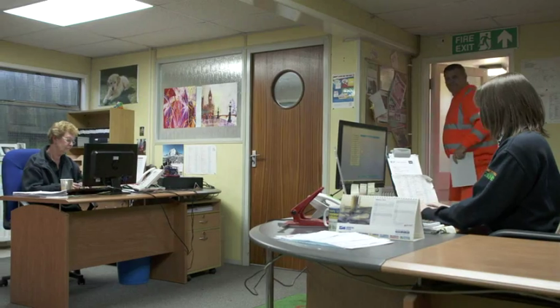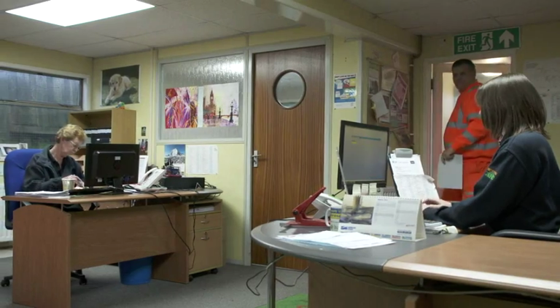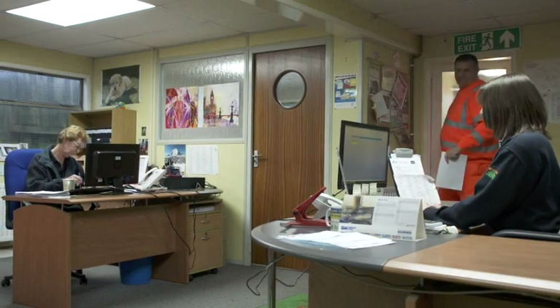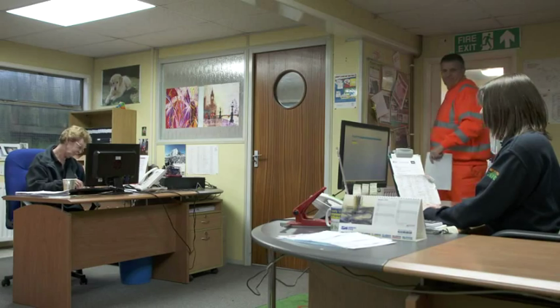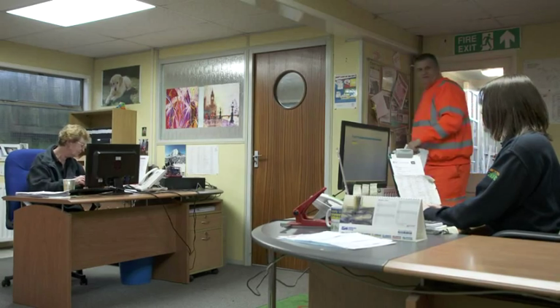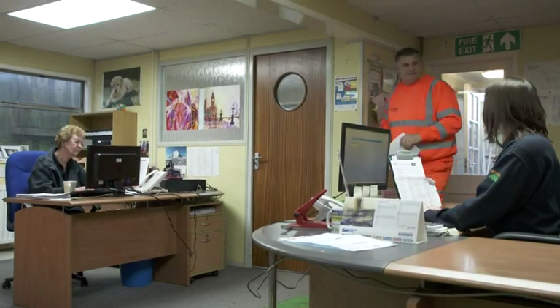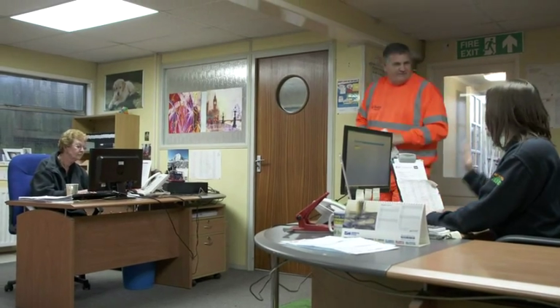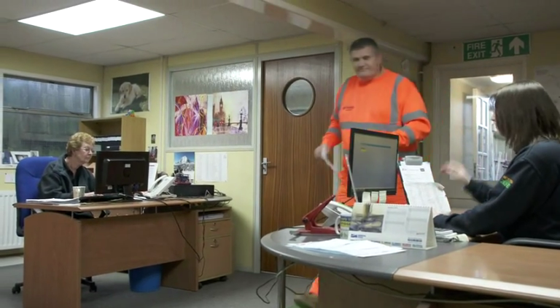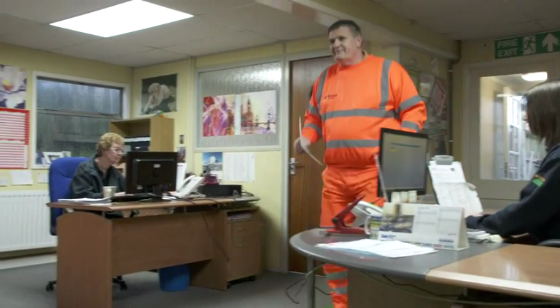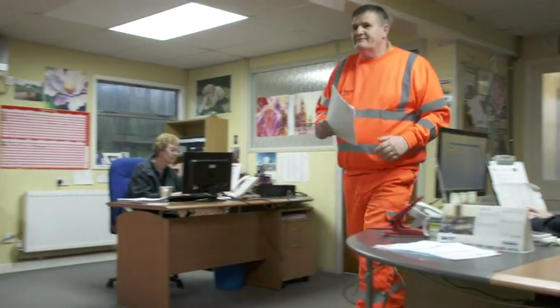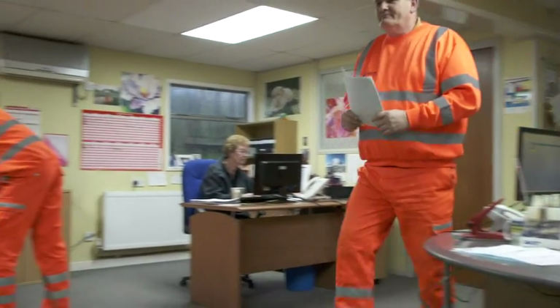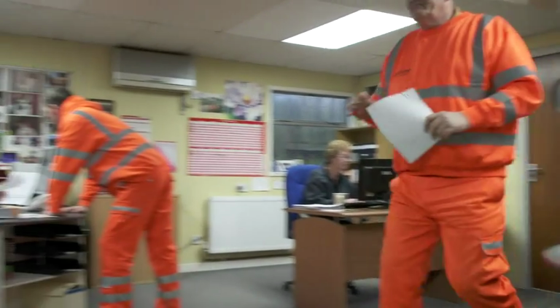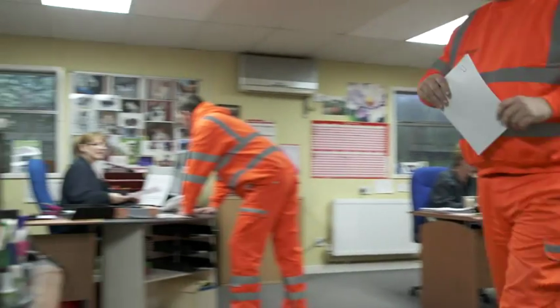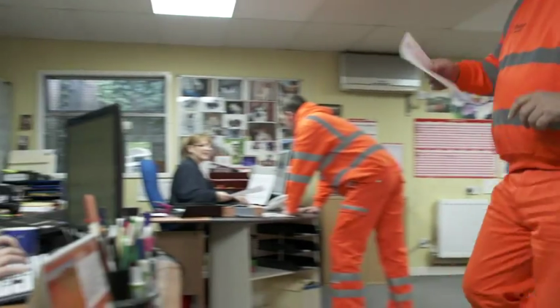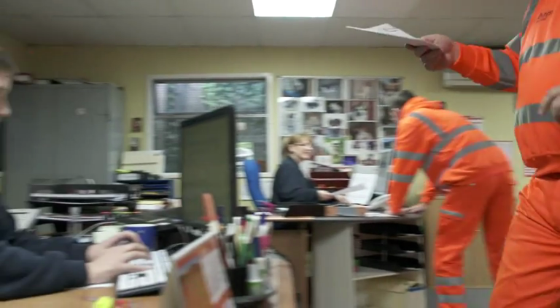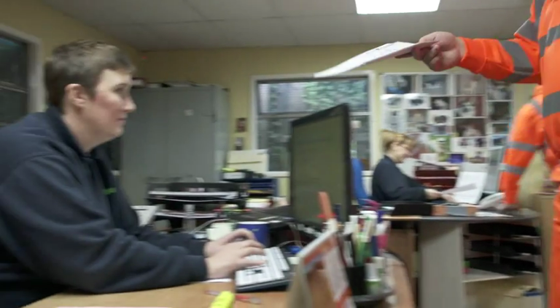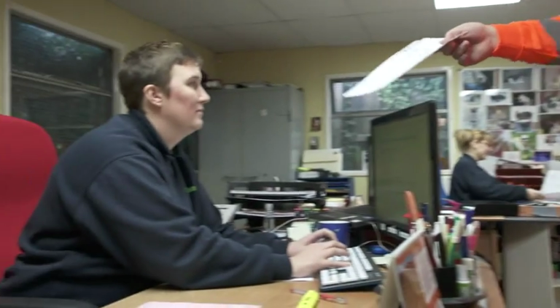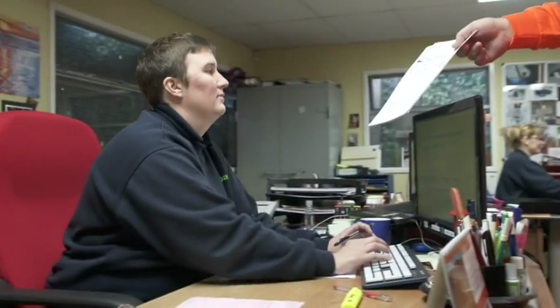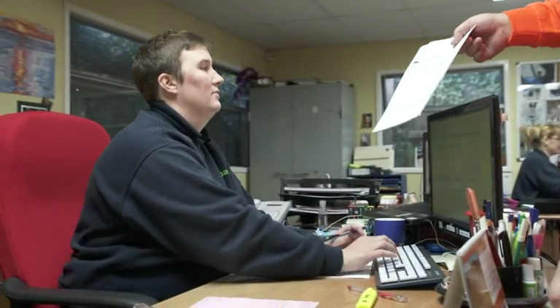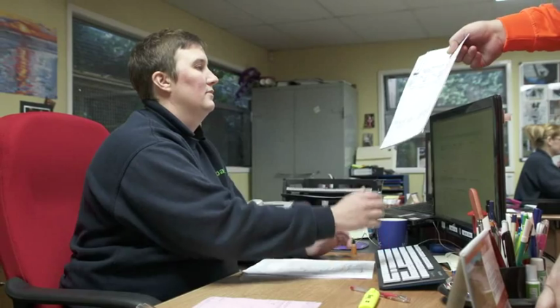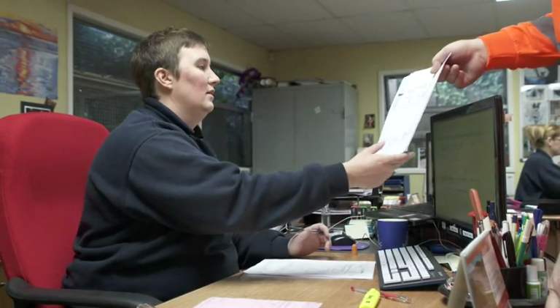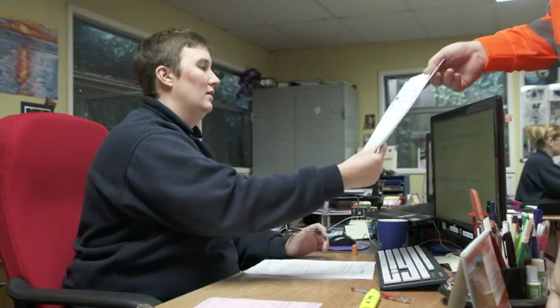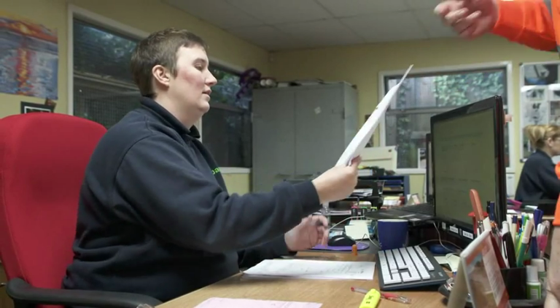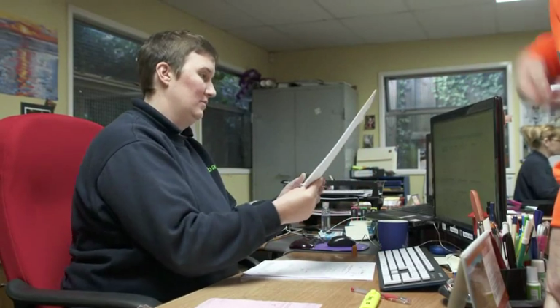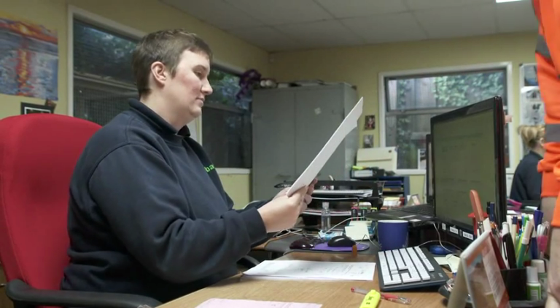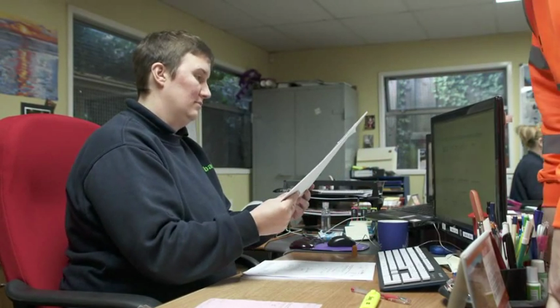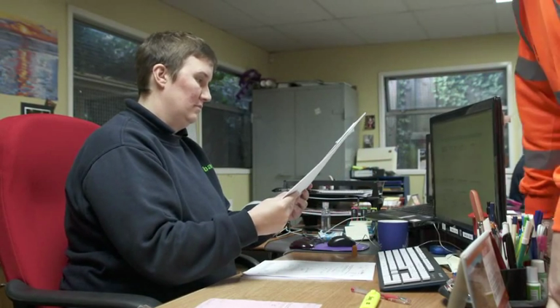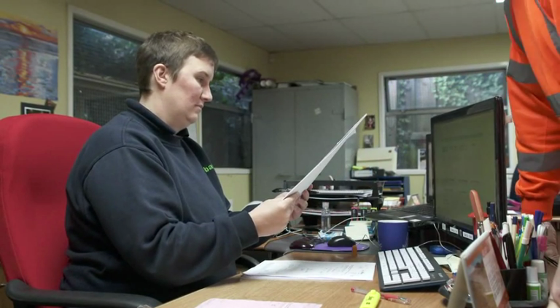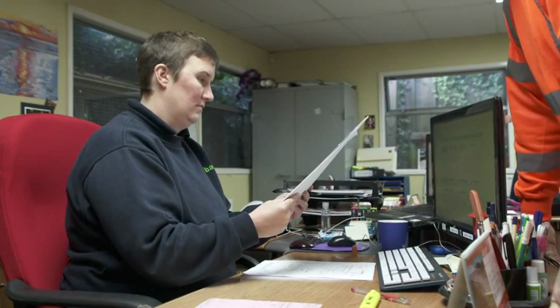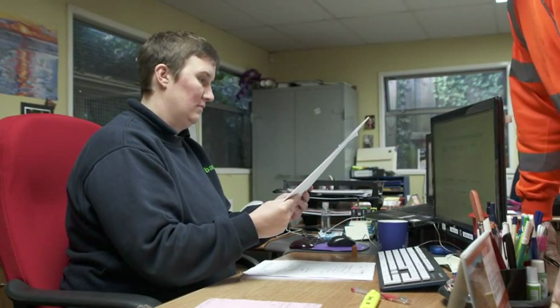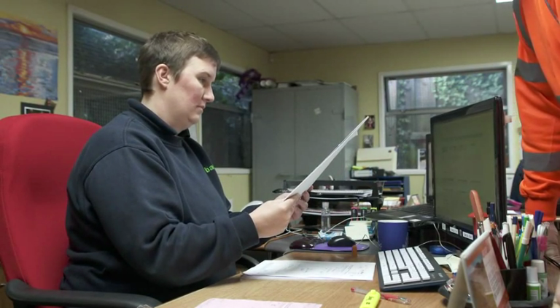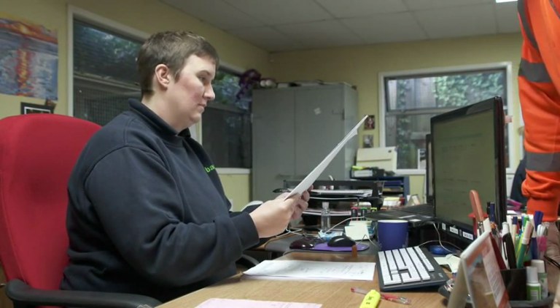We've got a fantastic team in the office. They take the calls from the sites, process all the orders, so things run smoothly to deliver the plant — not just the equipment, but the paperwork correctly.